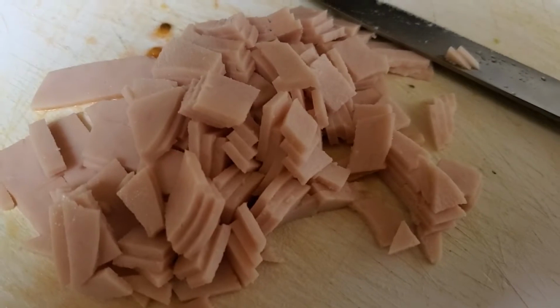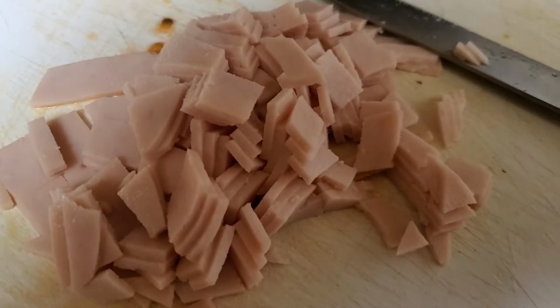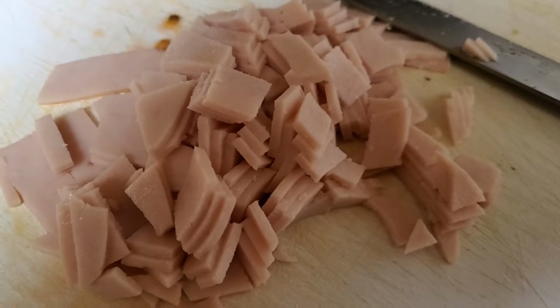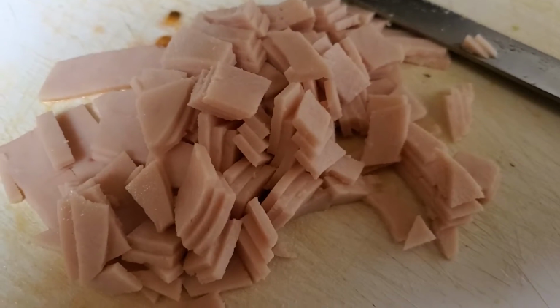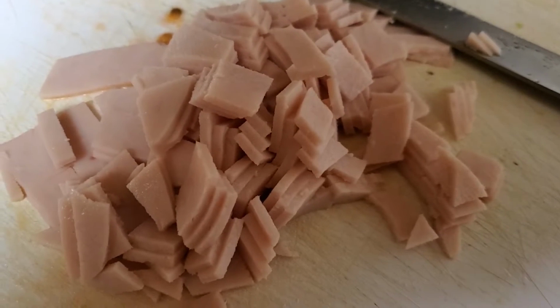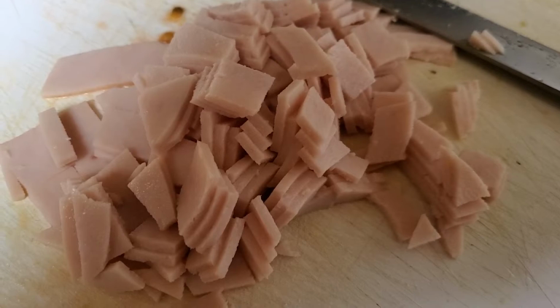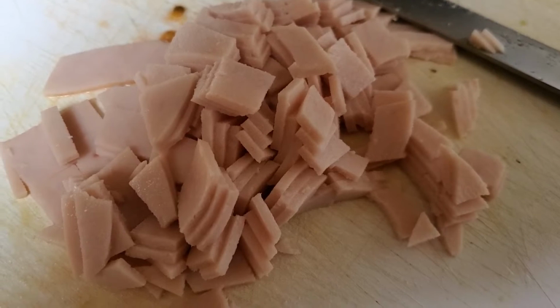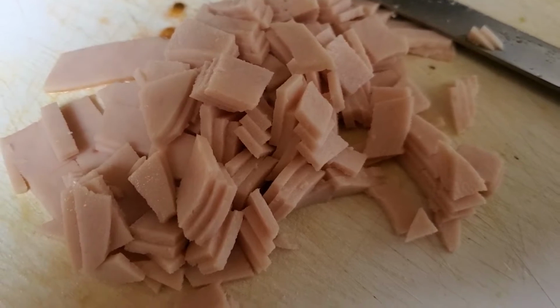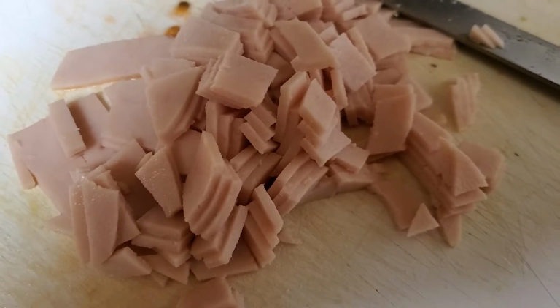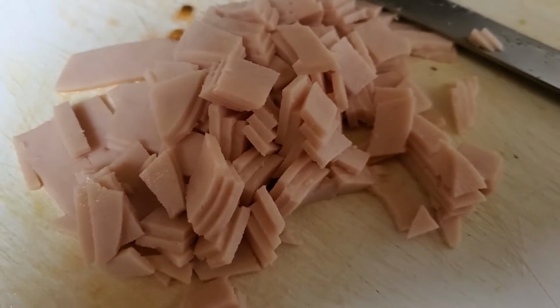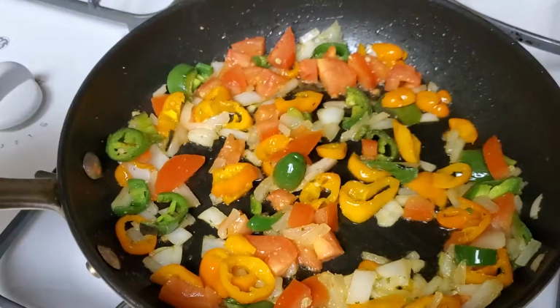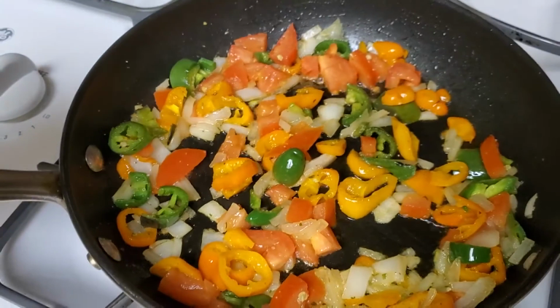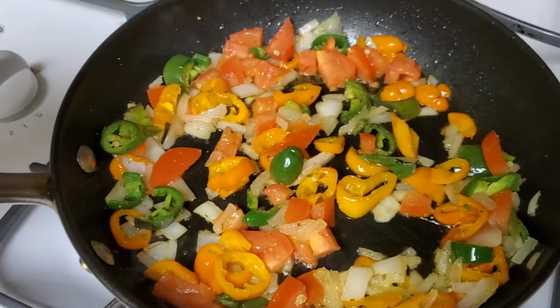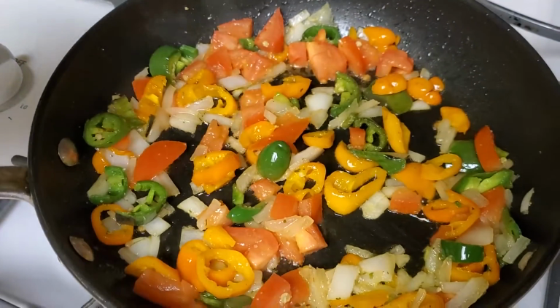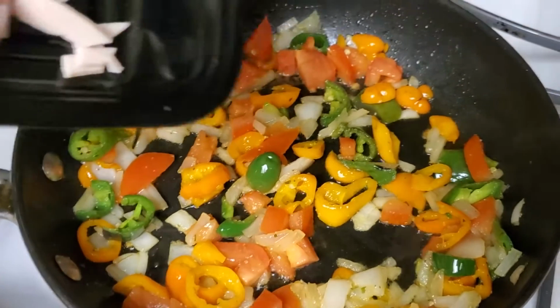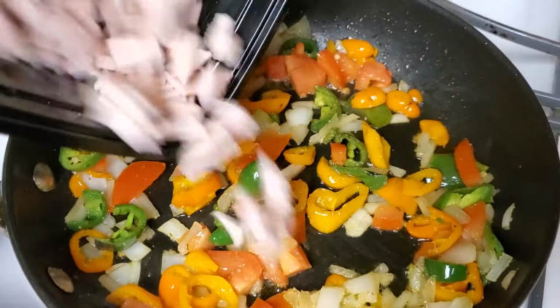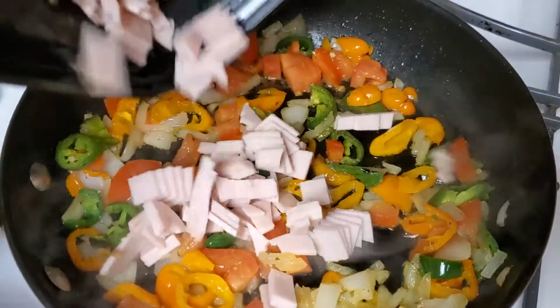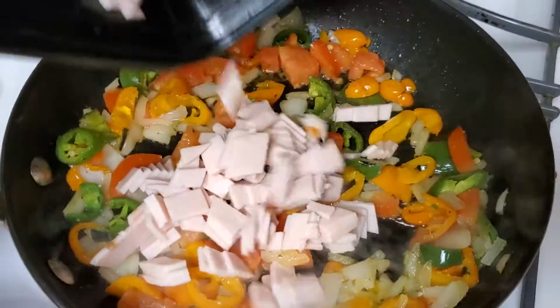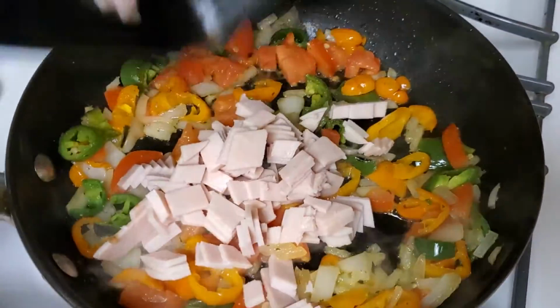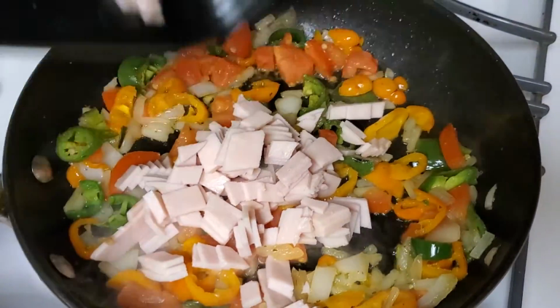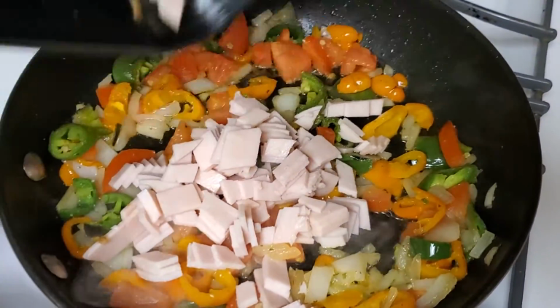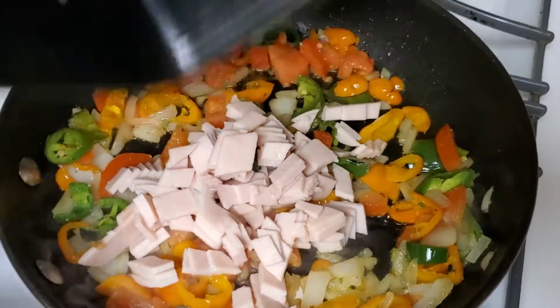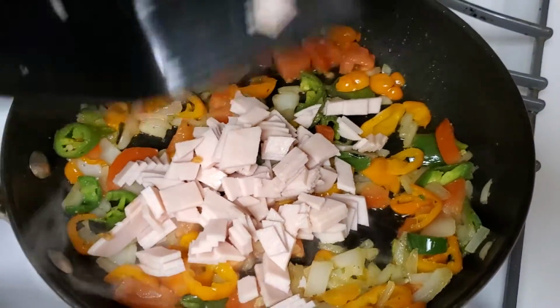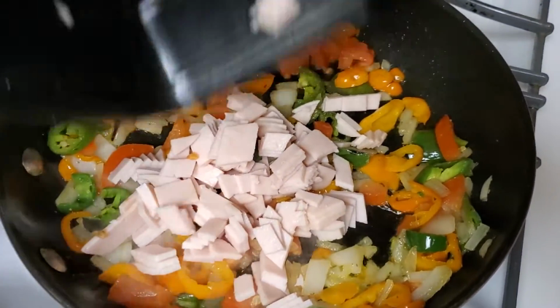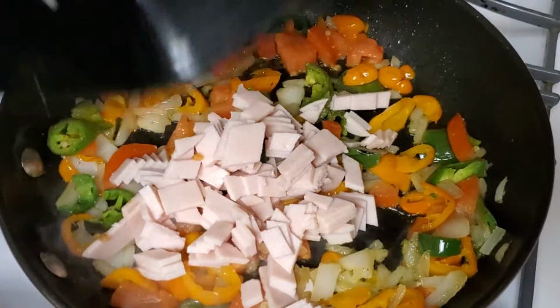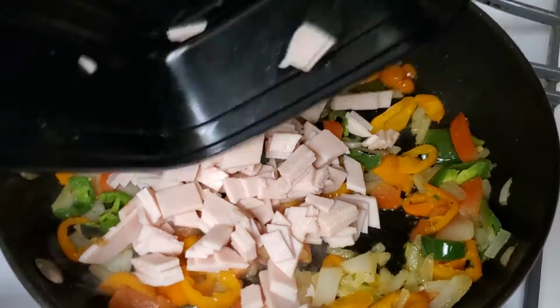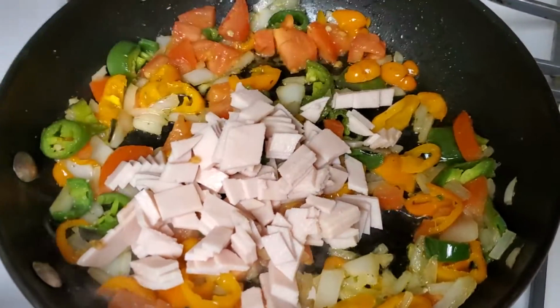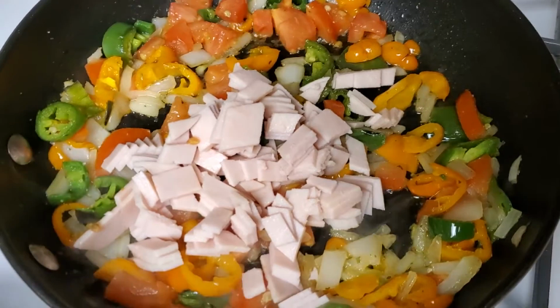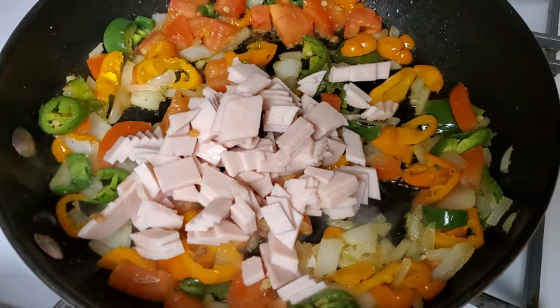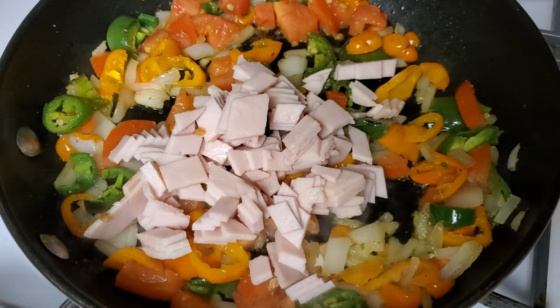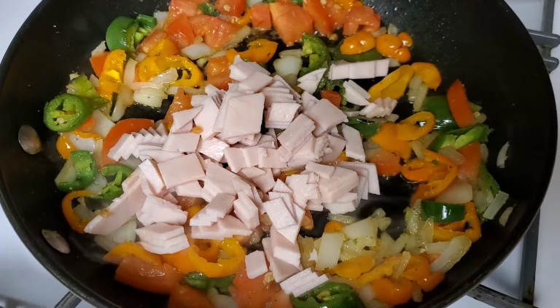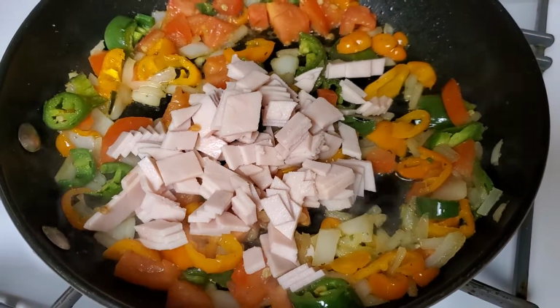And then some turkey ham sandwich meat. We add our turkey meat. You can put it in this dish with some peppers.